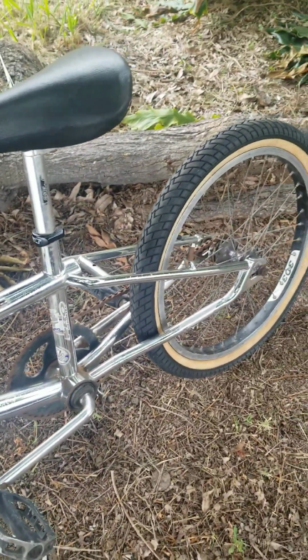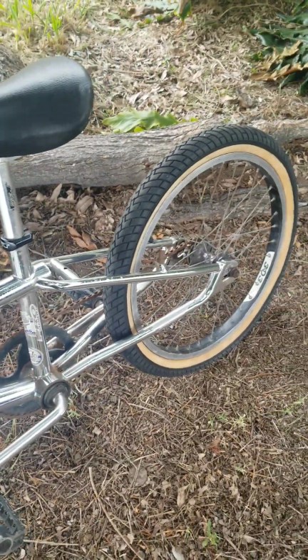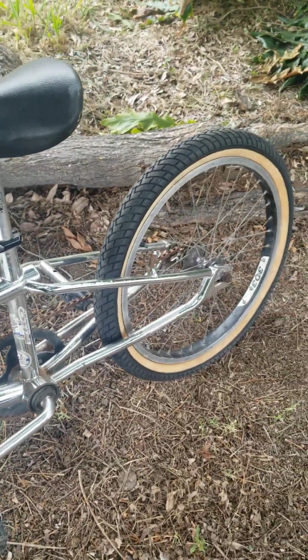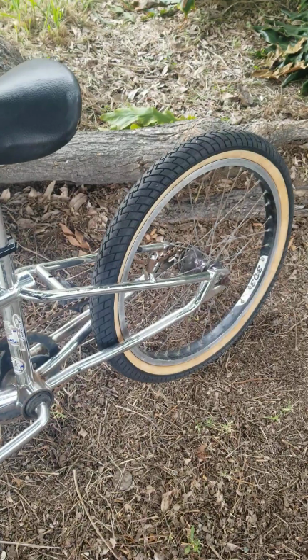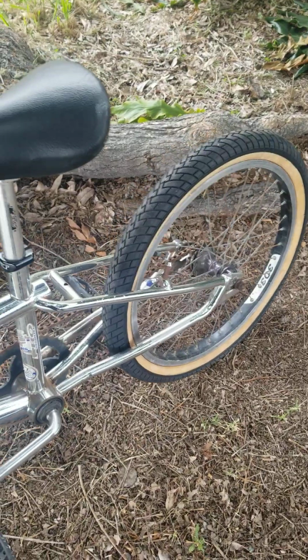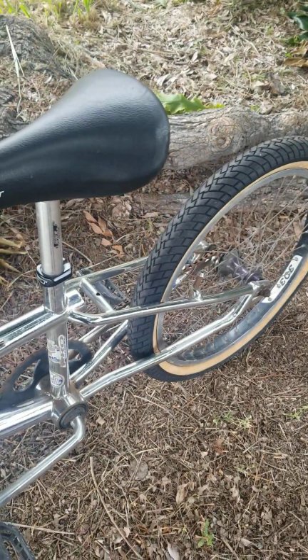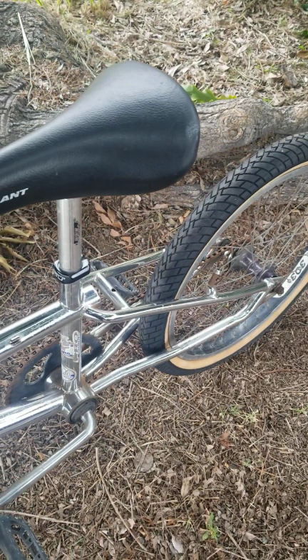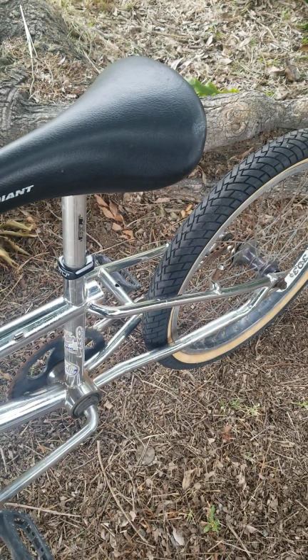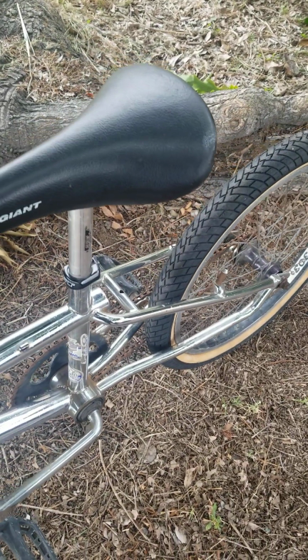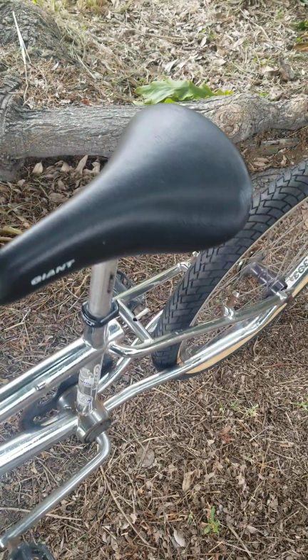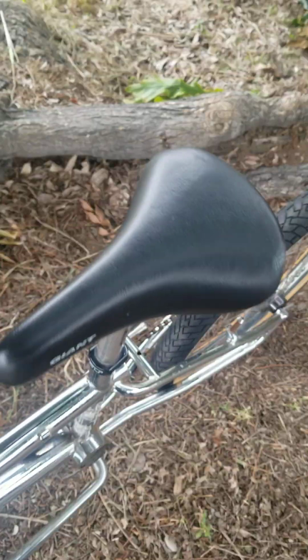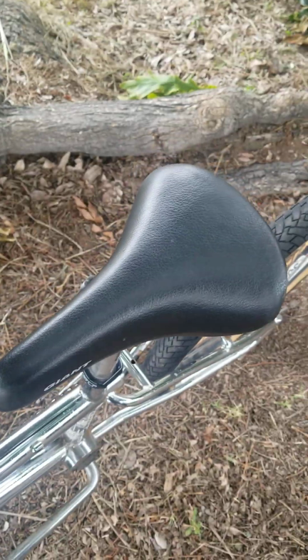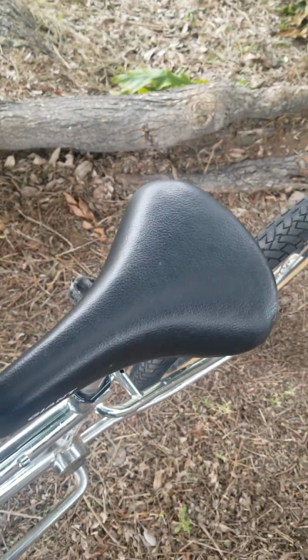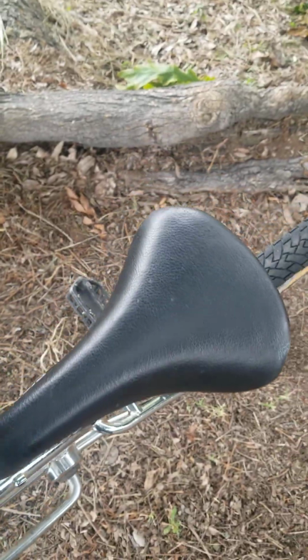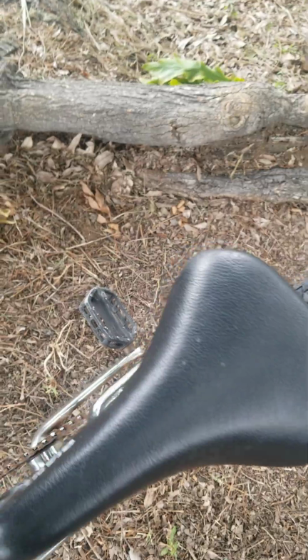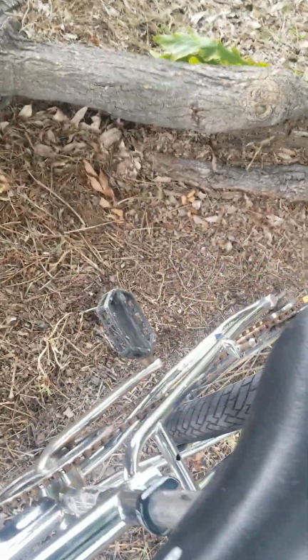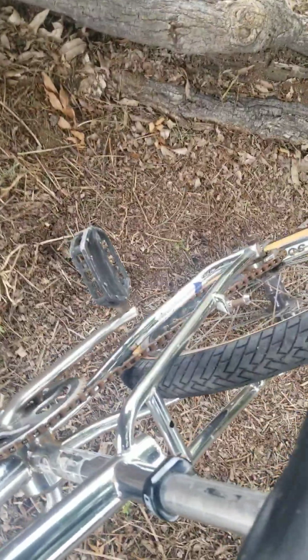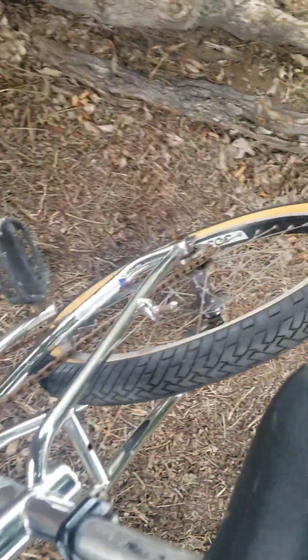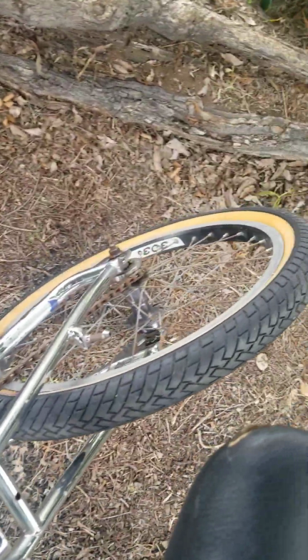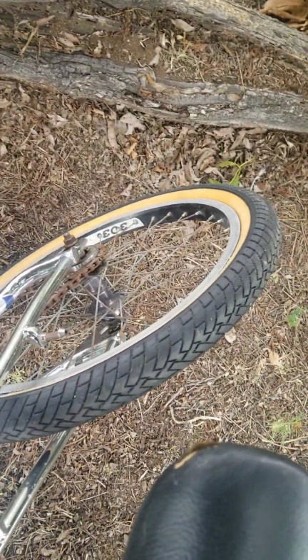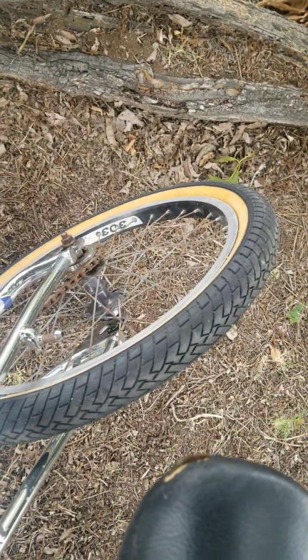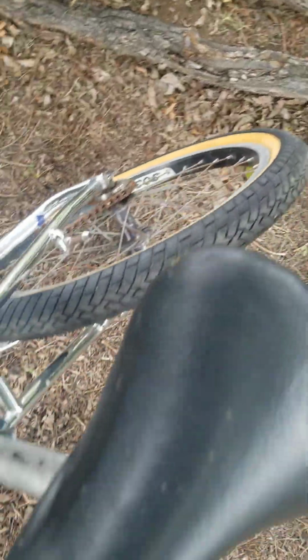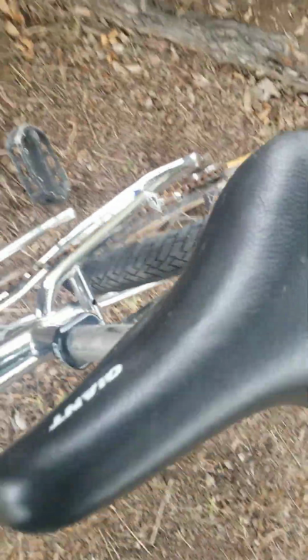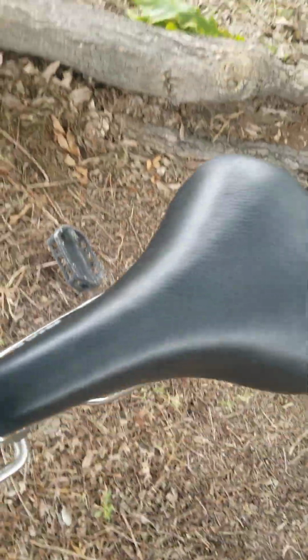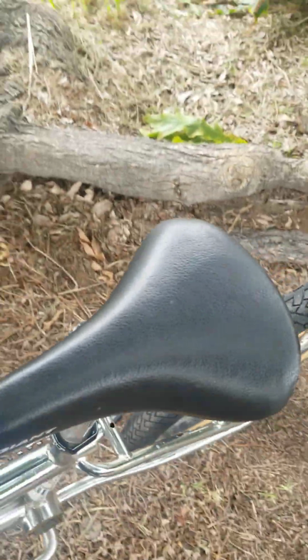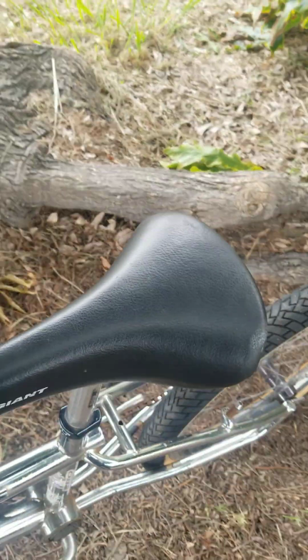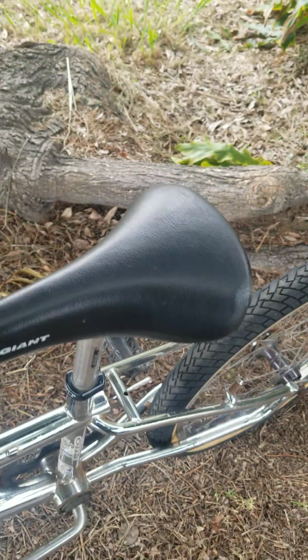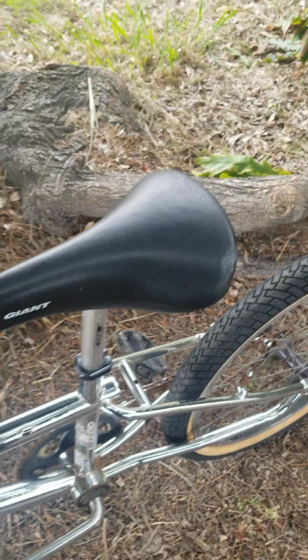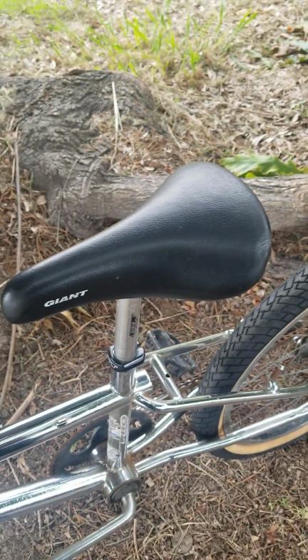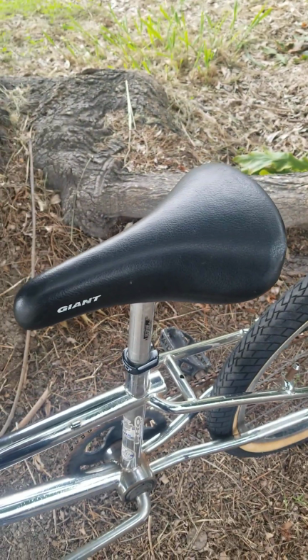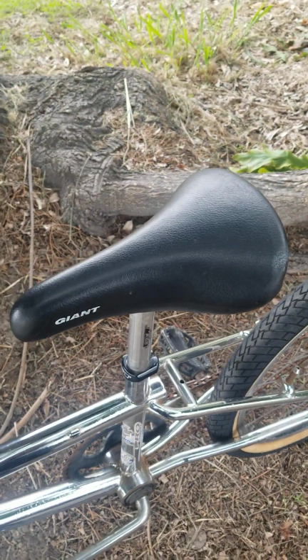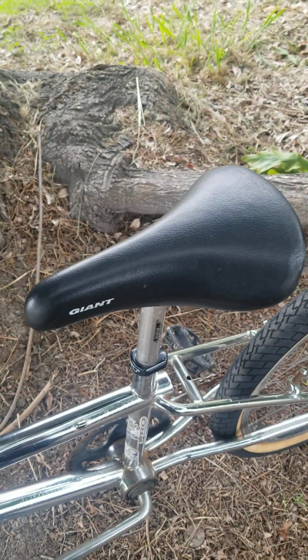I just put those tires on here — when I got the bike the tires were dry rotted. I just put this seat on here too; the original seat was all torn up so I just had this laying around and stuck it on for now.